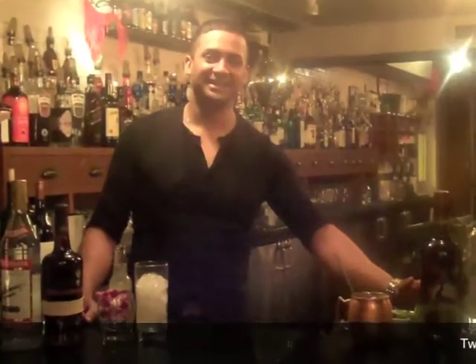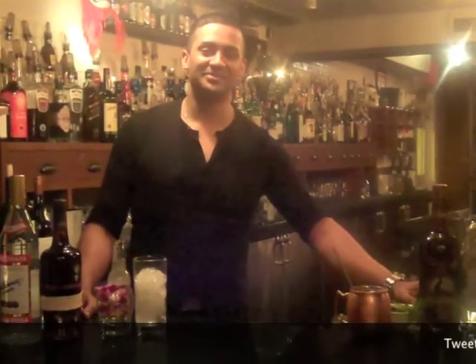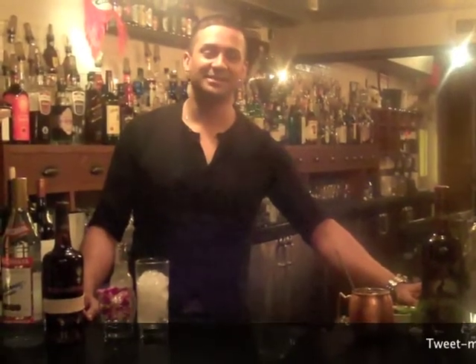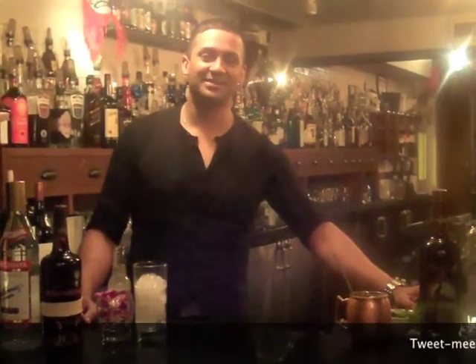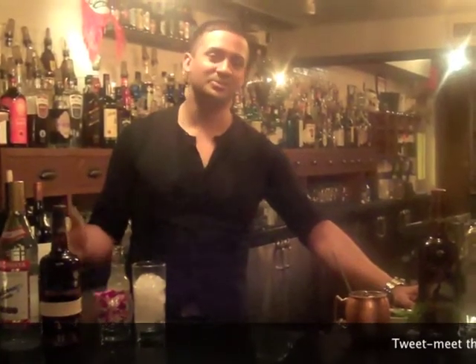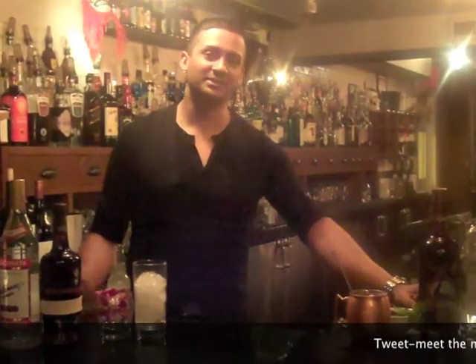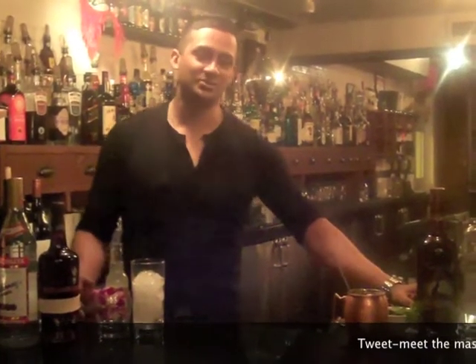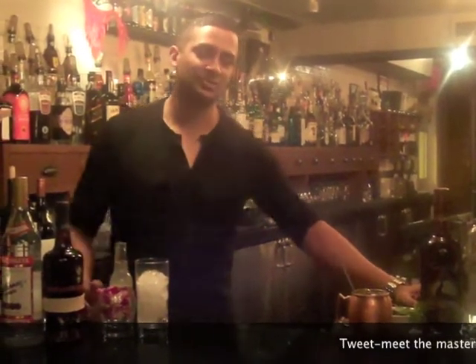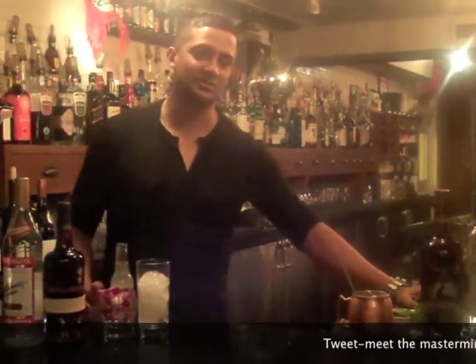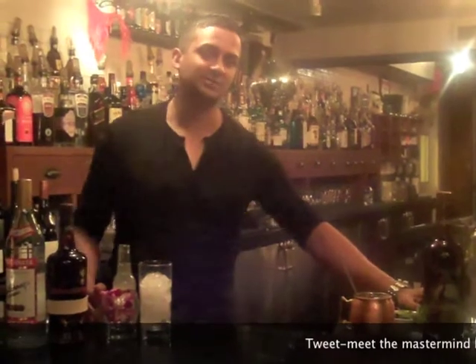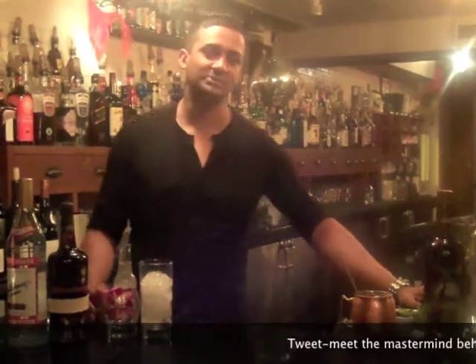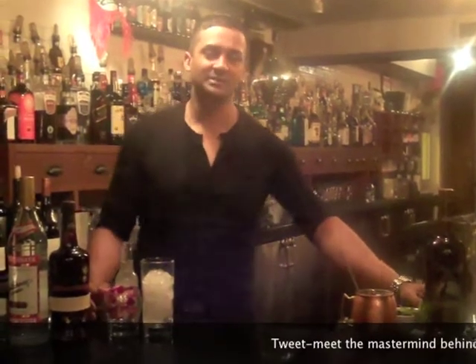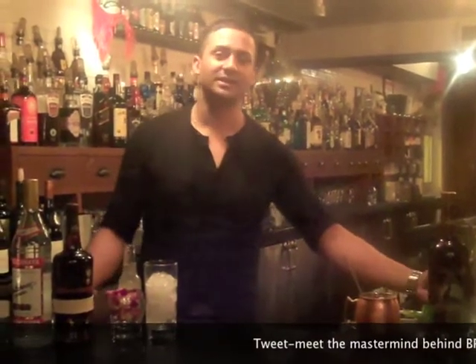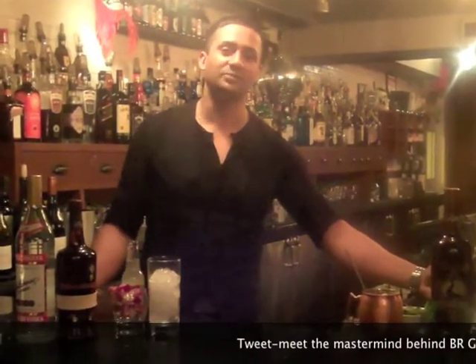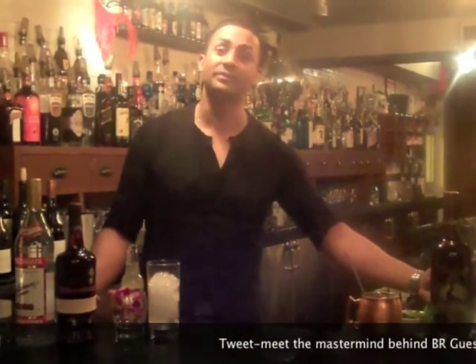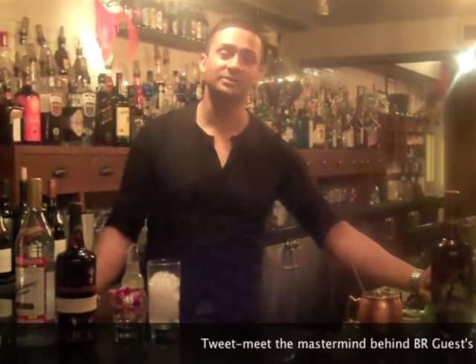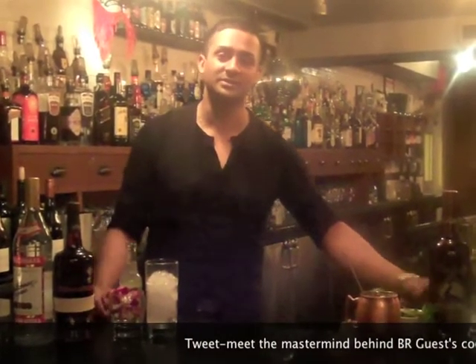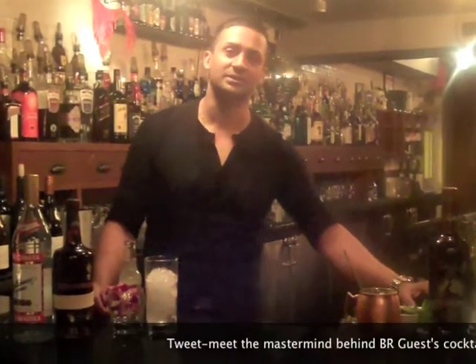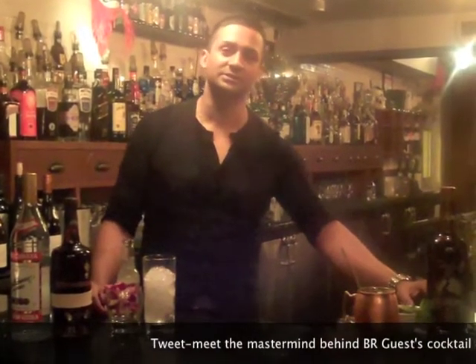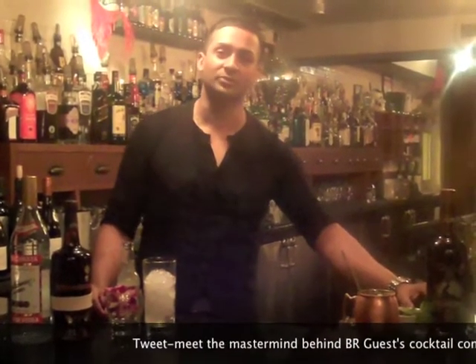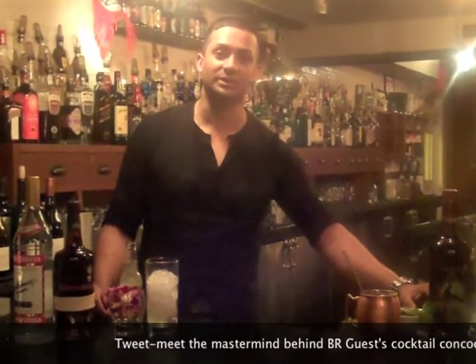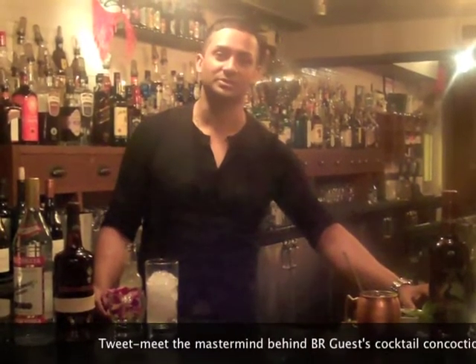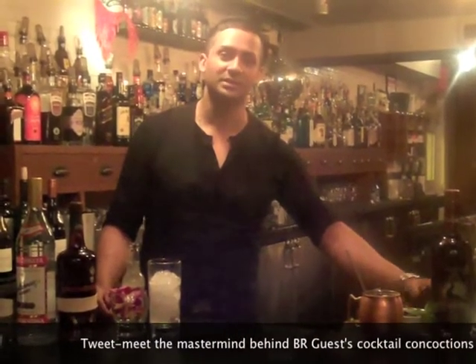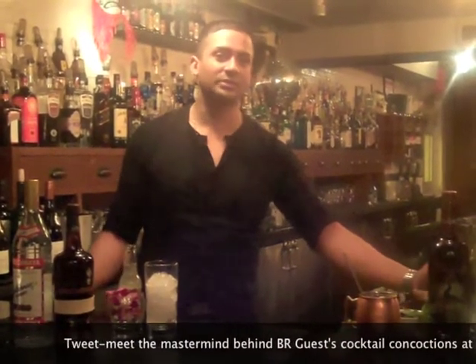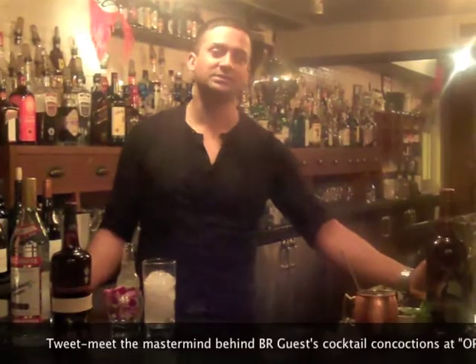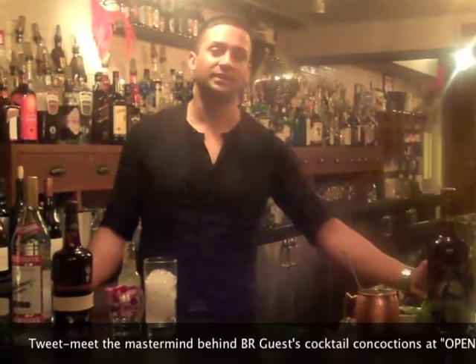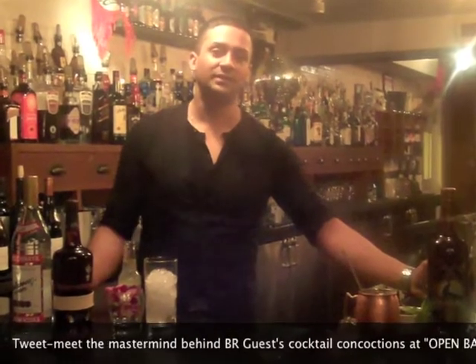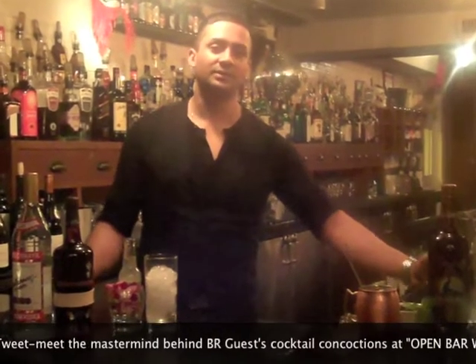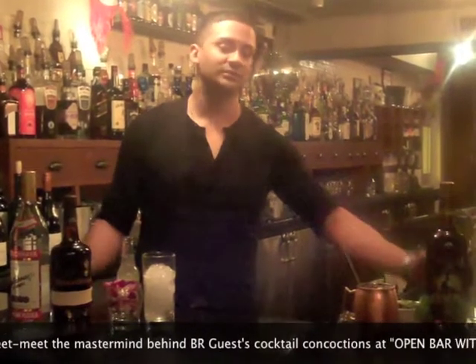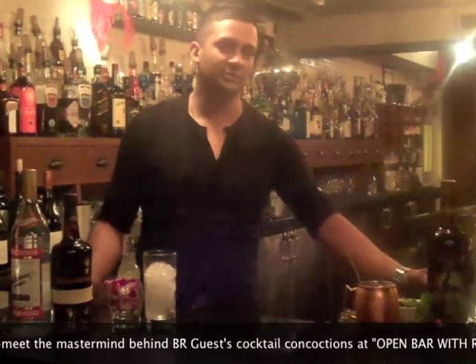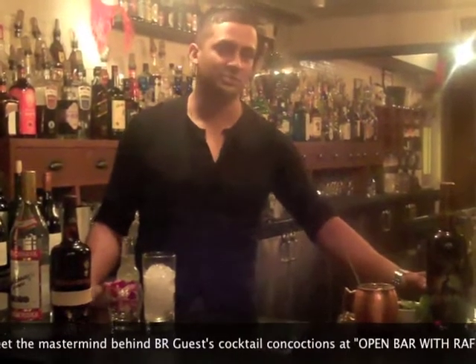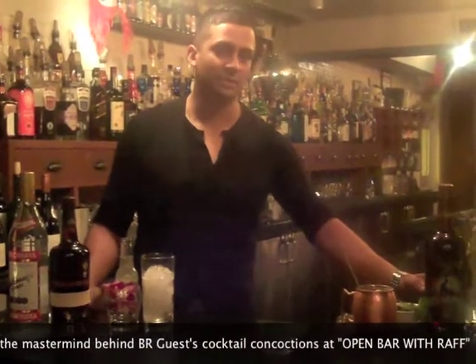Hi everybody, welcome again to Two Cocktails in Two Minutes. I am Raffalo Van Kooten, the Senior Mixologist for Be Our Guest Restaurants. We're here at 675 and I'm going to give you a little bit of a spring break.